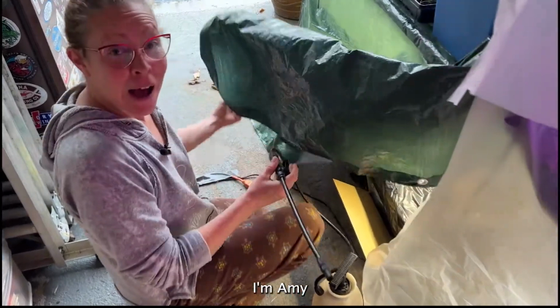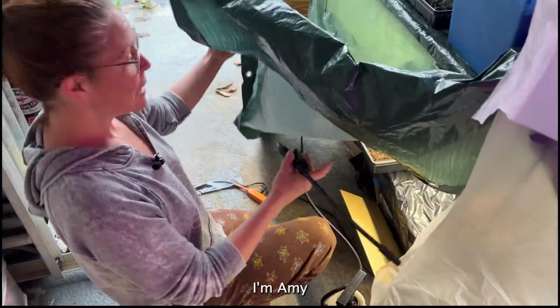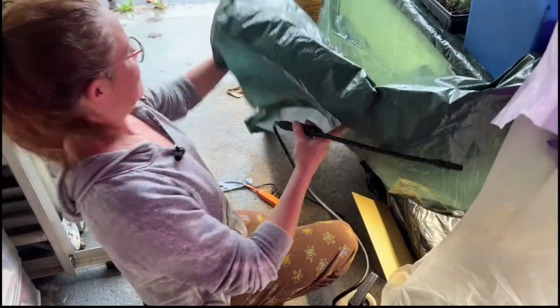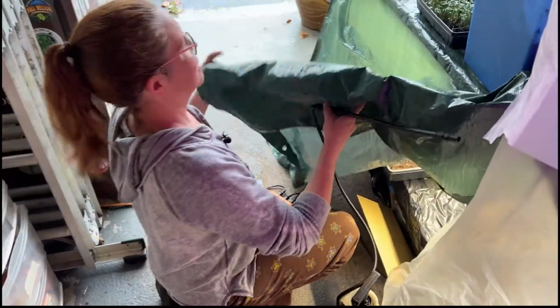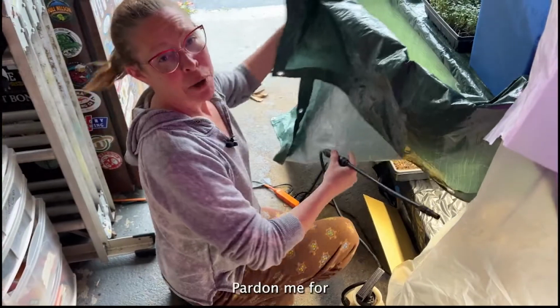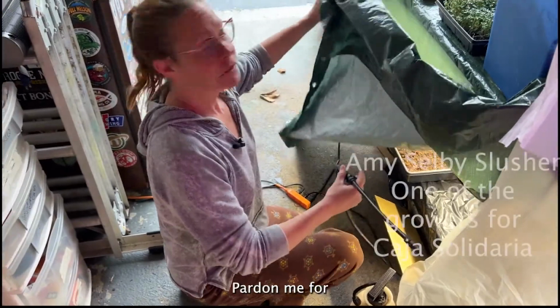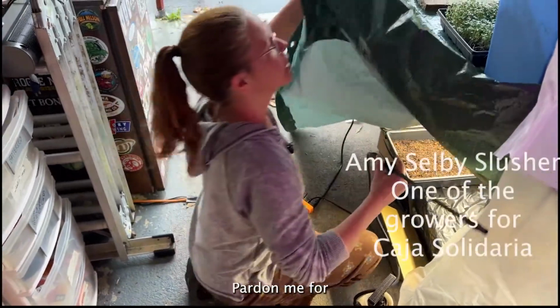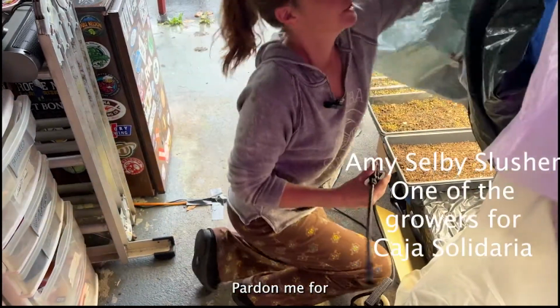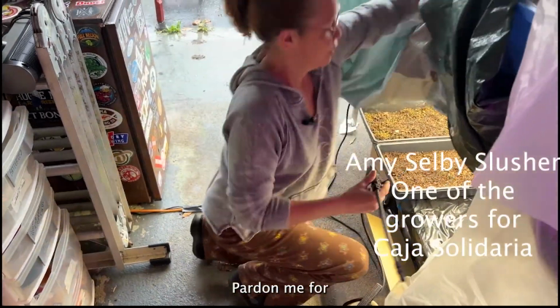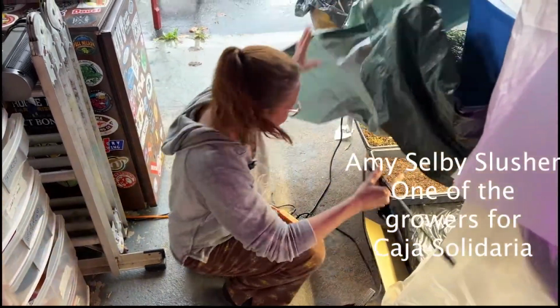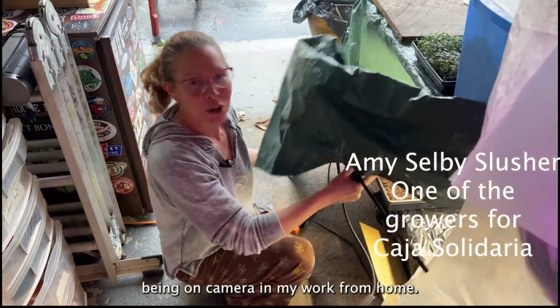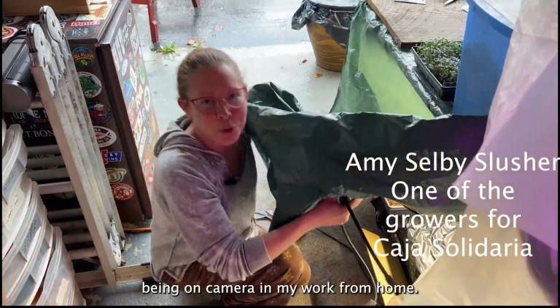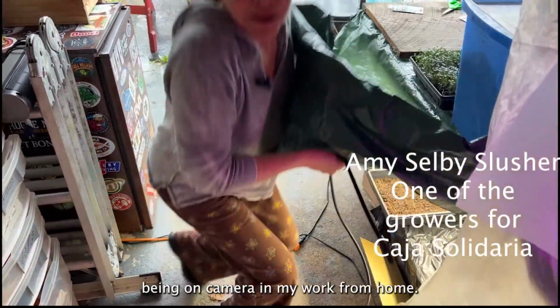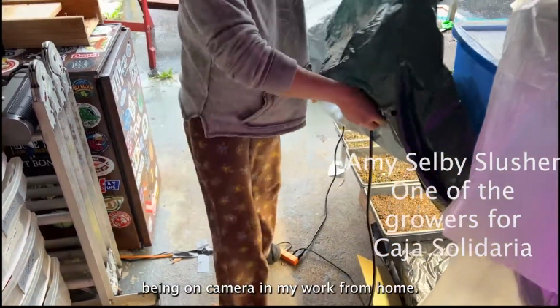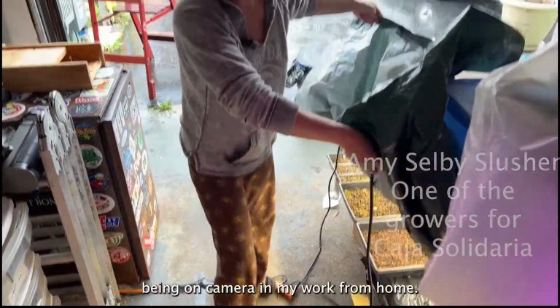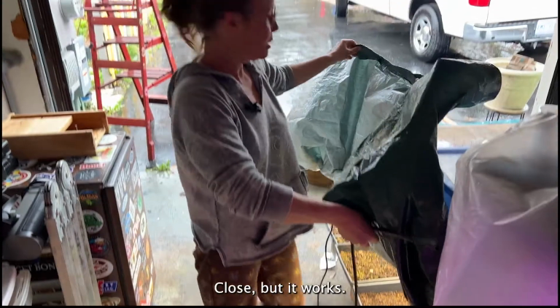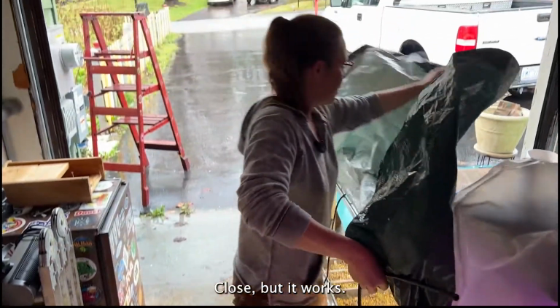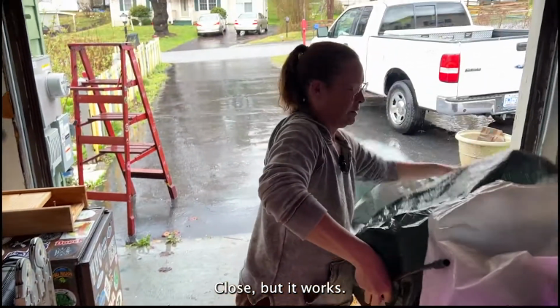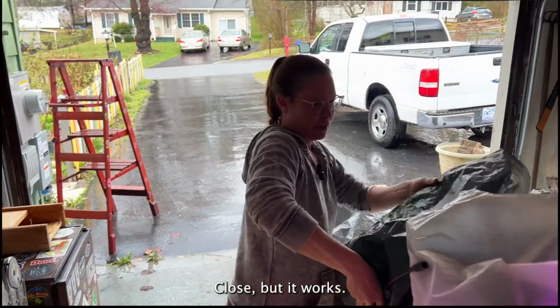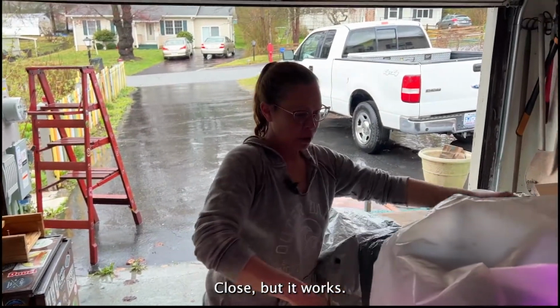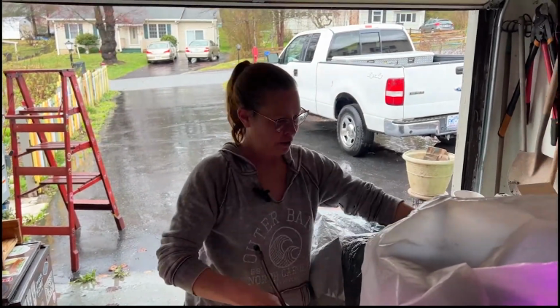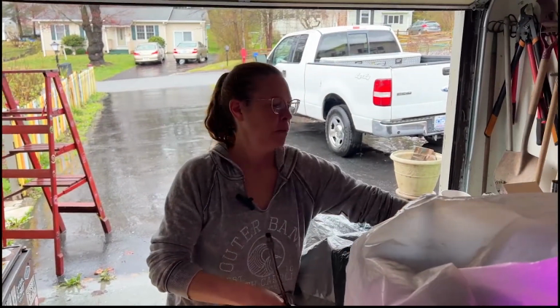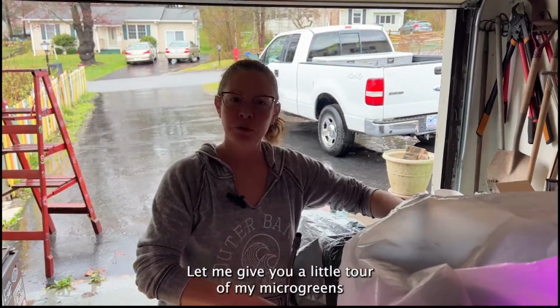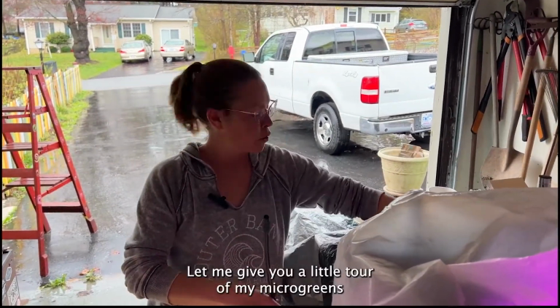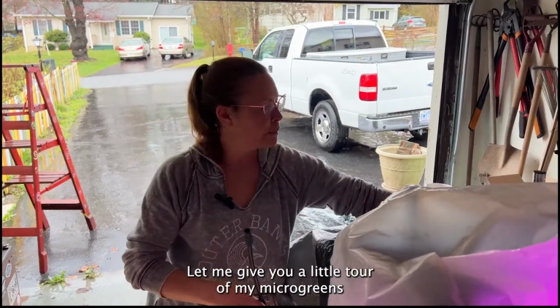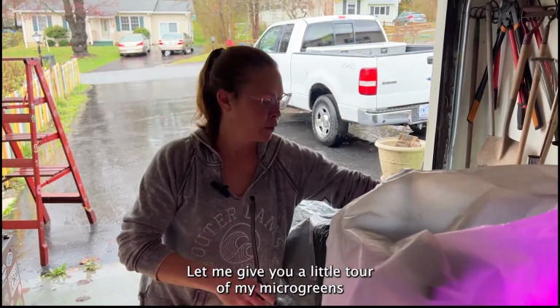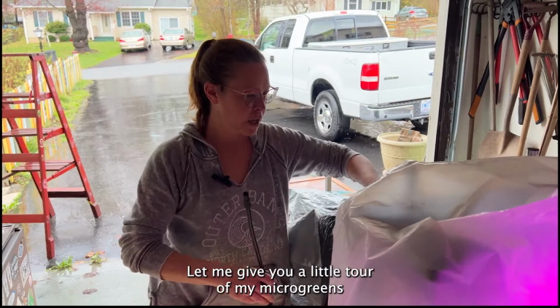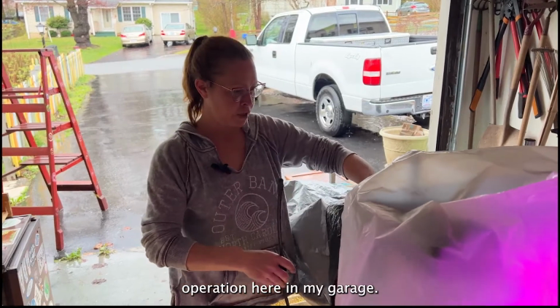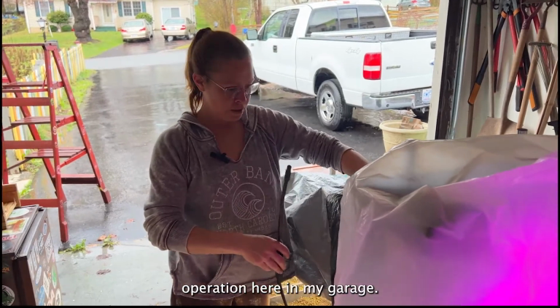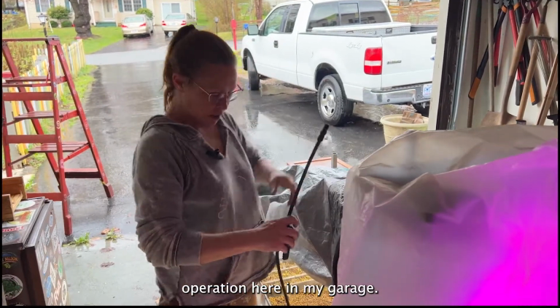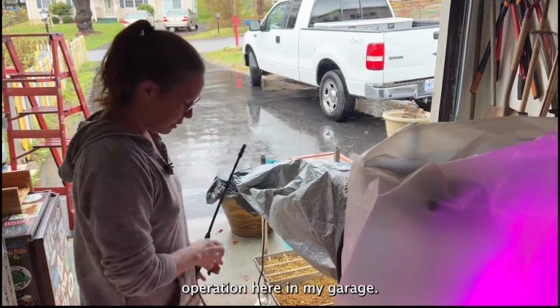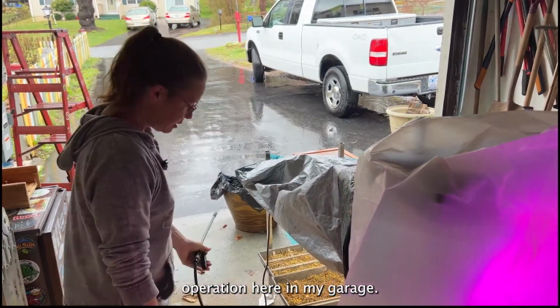I'm Amy. Pardon me for being on camera in my work-from-home clothes, but it works. Let me give you a little tour of my microgreens operation here in my garage.